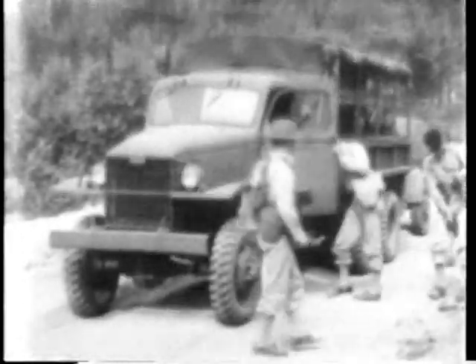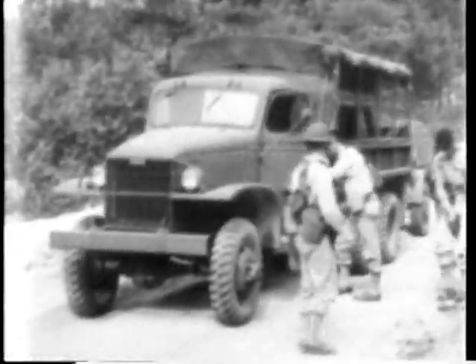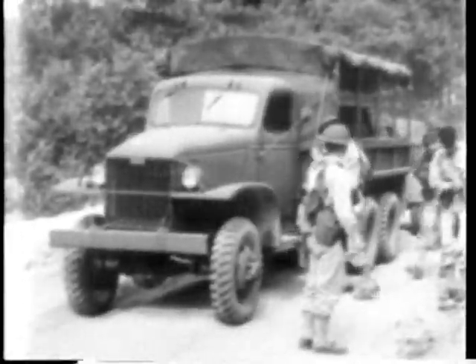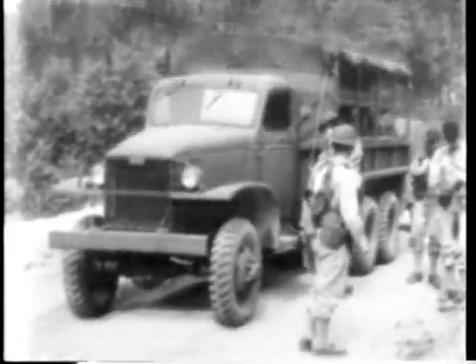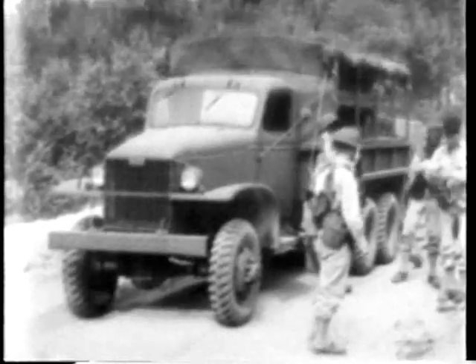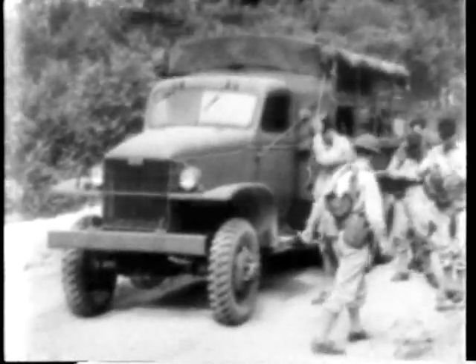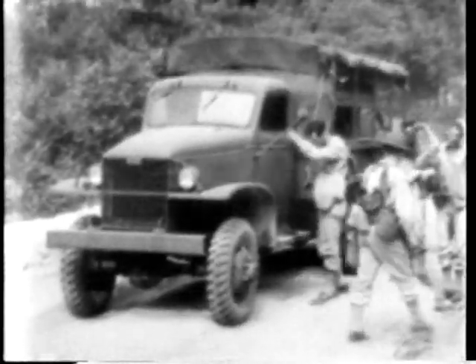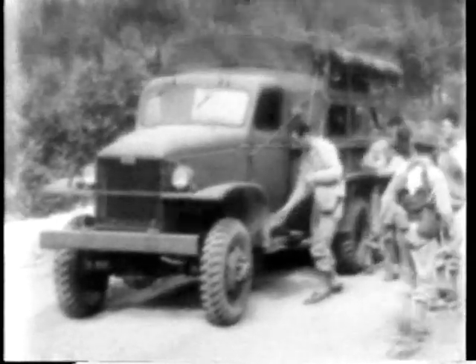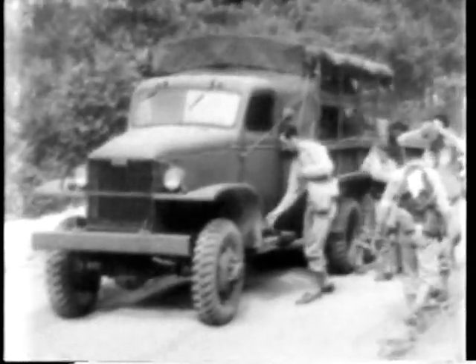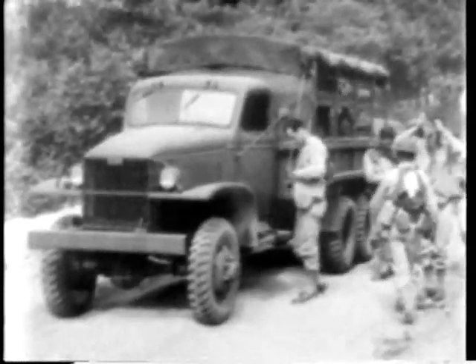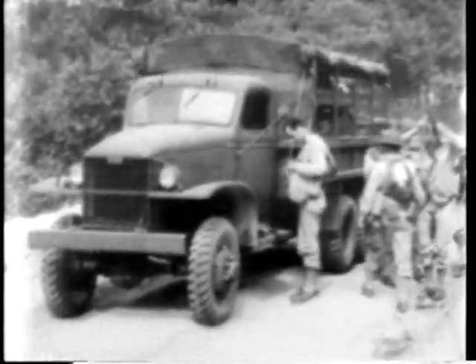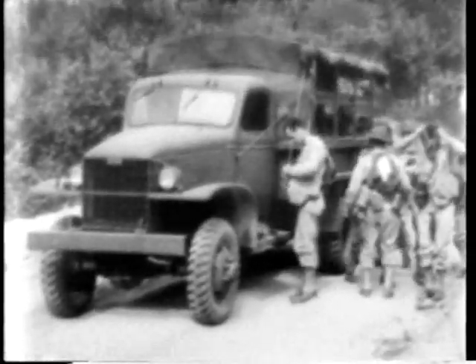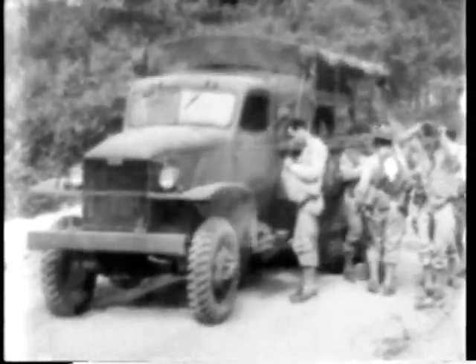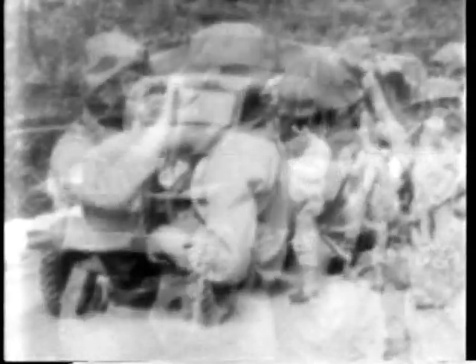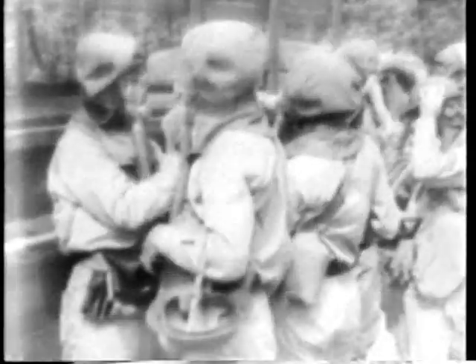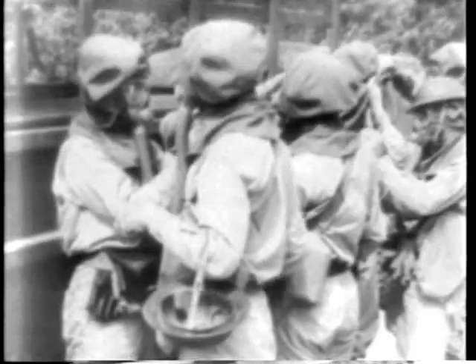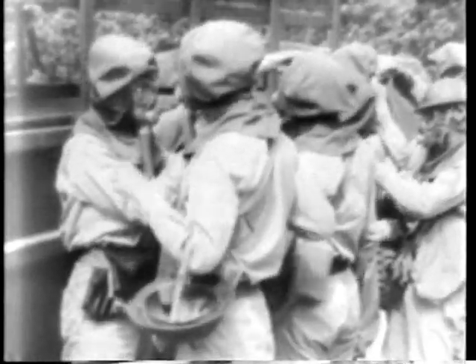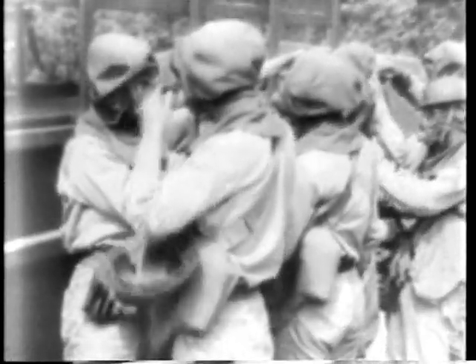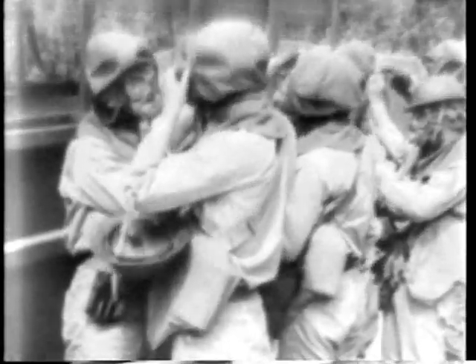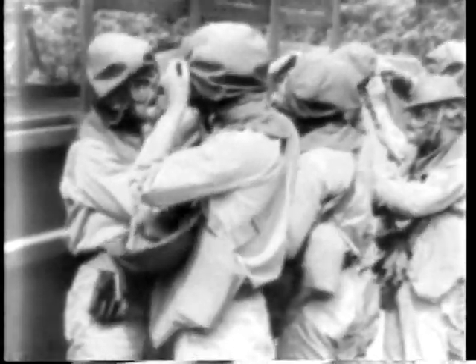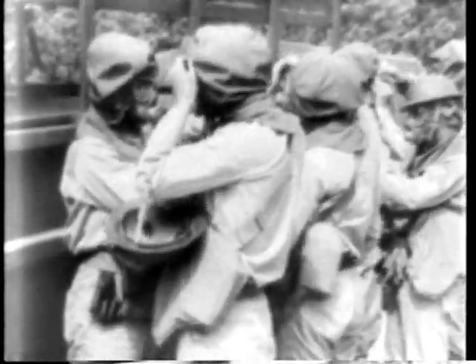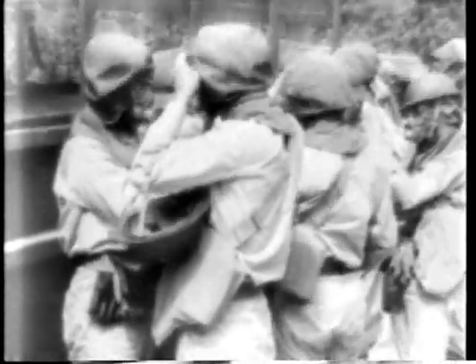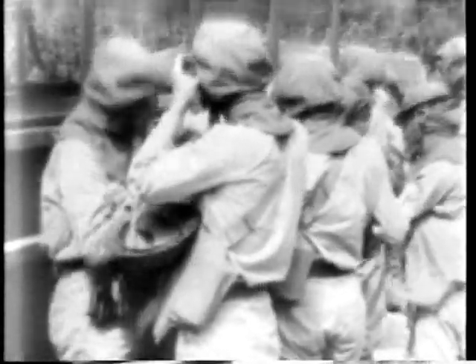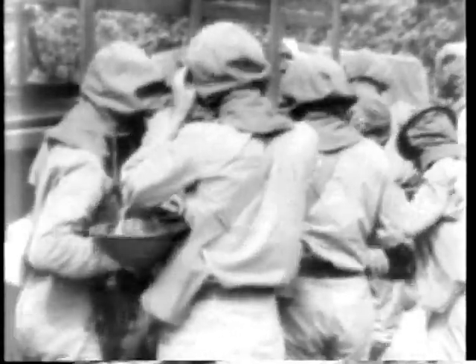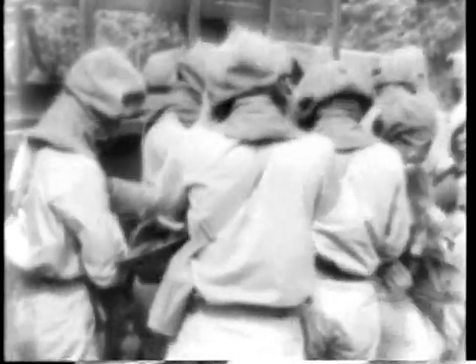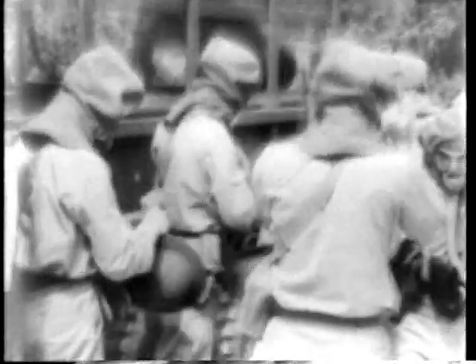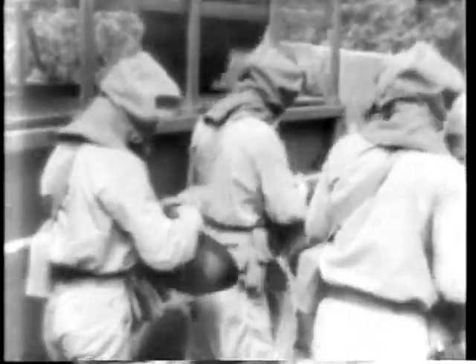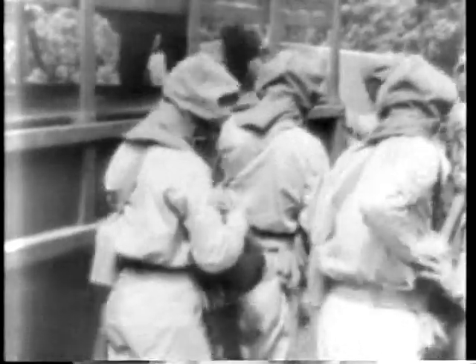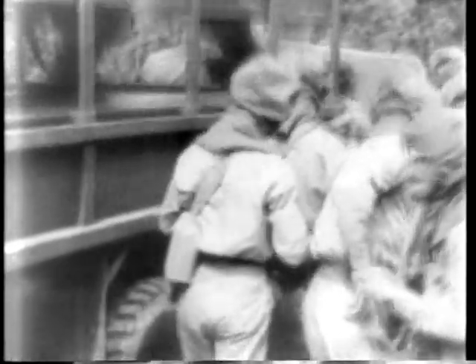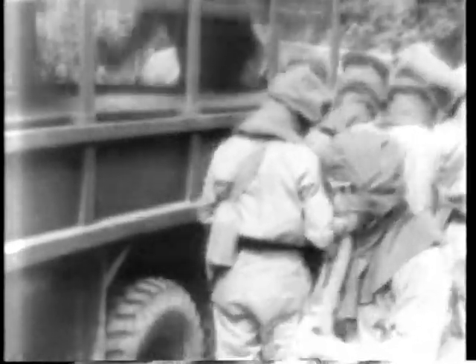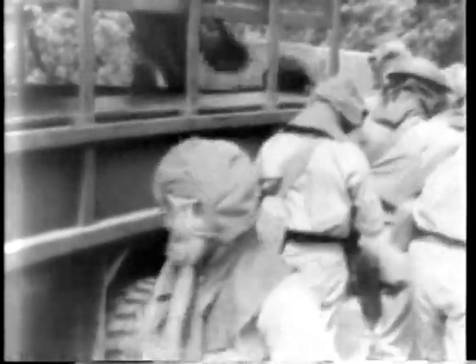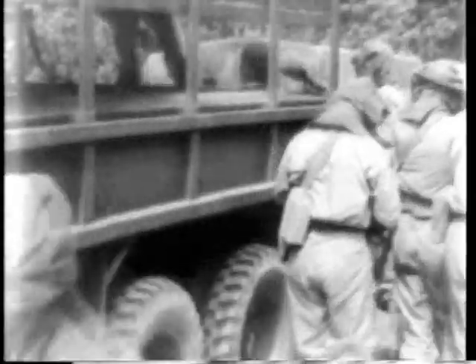At a safe distance from the gassed area, the truck stops to allow the men to put on gas masks and adjust their hoods. Then the men move into the contaminated area.